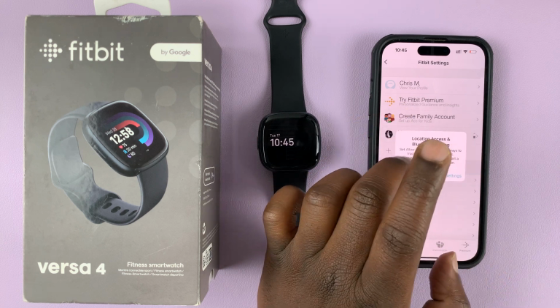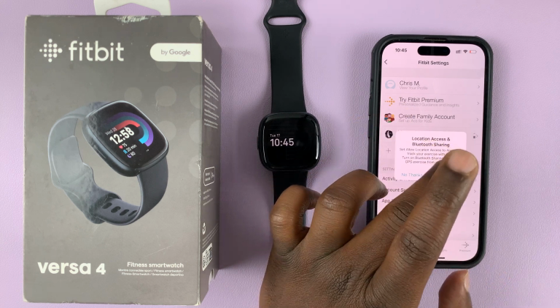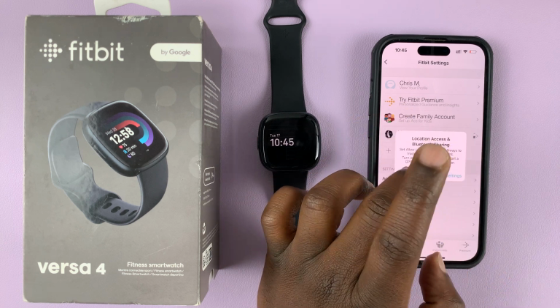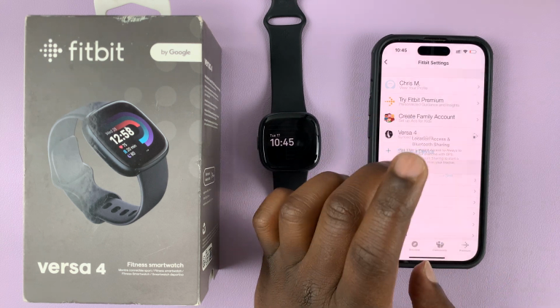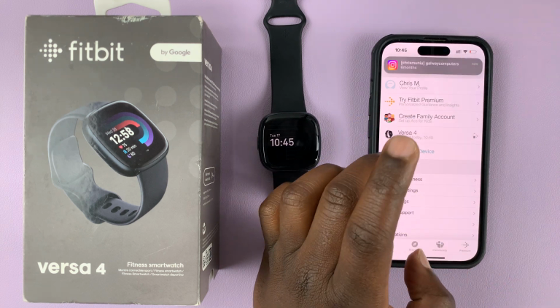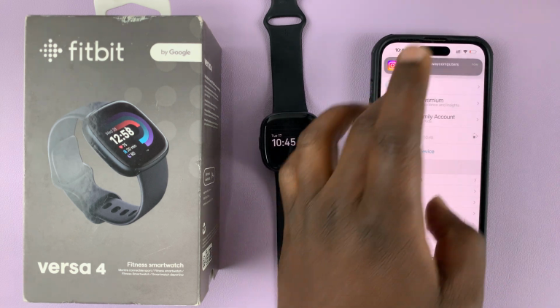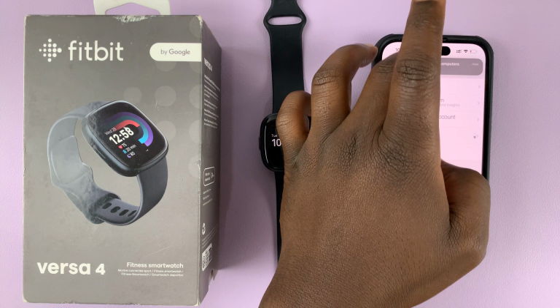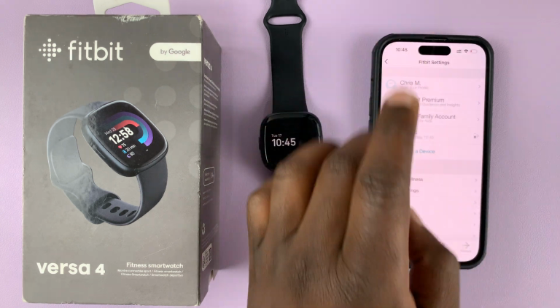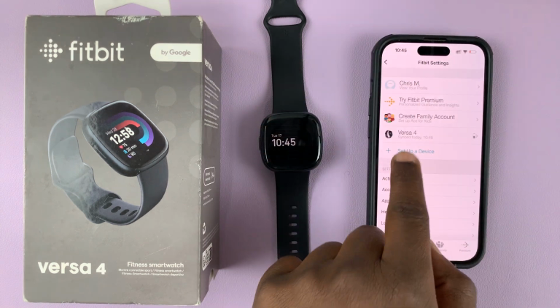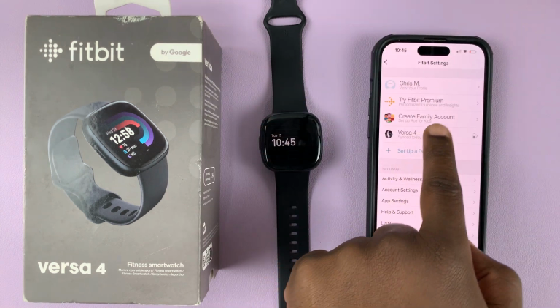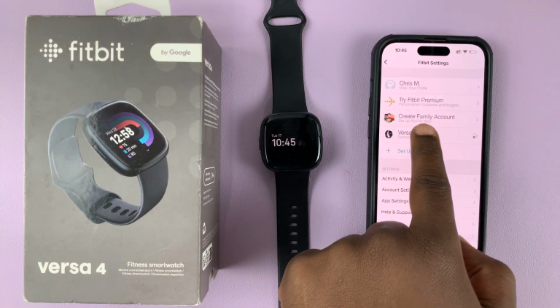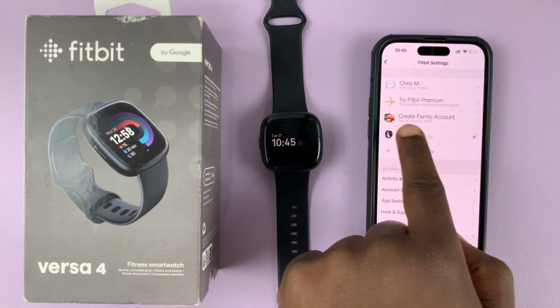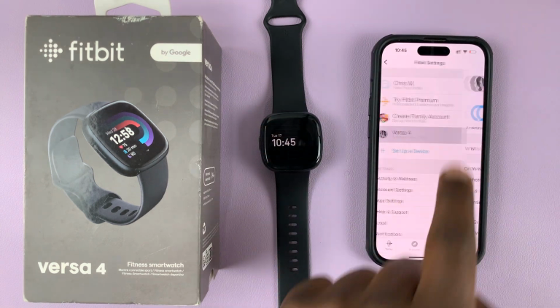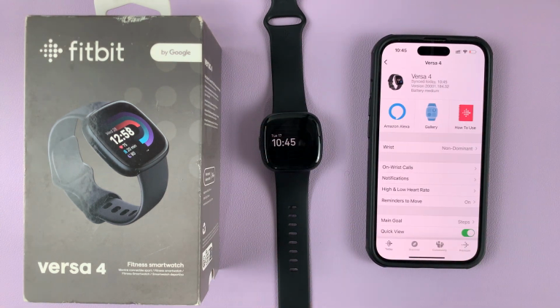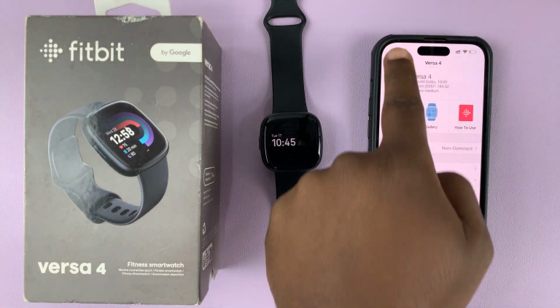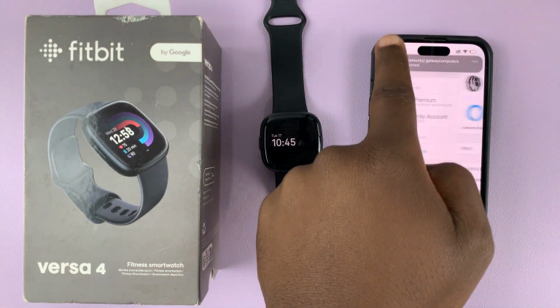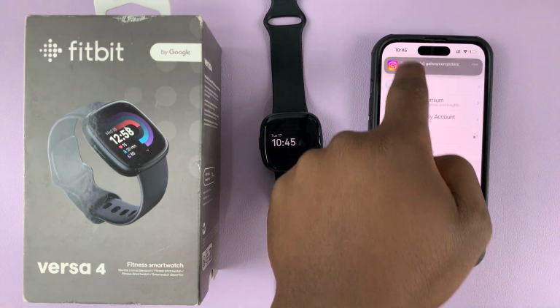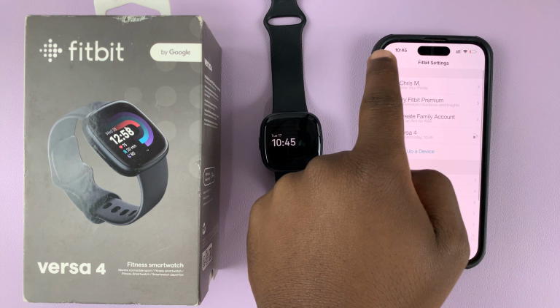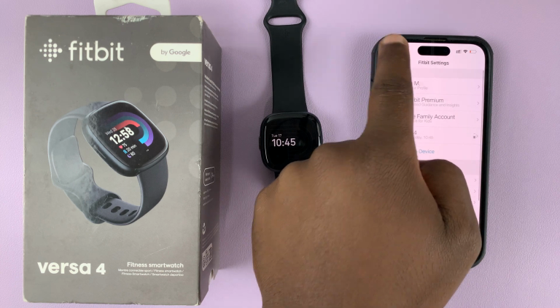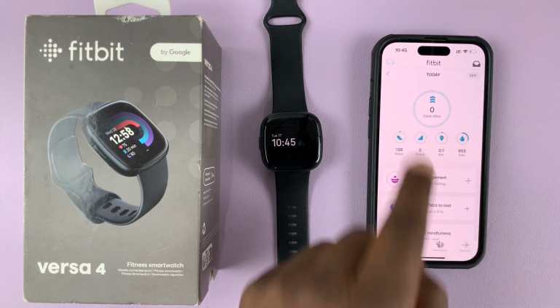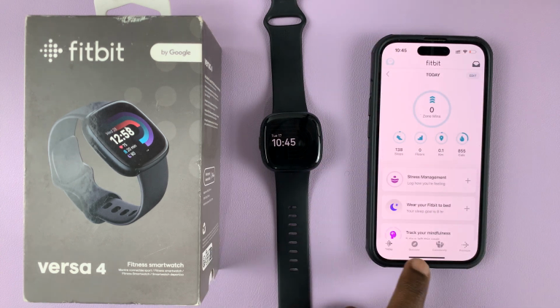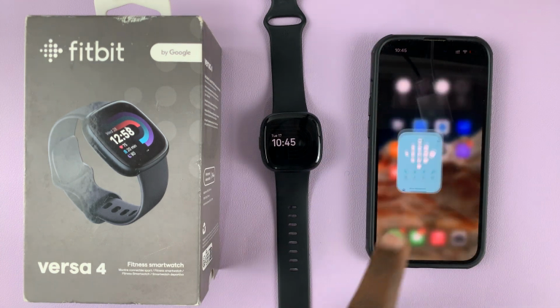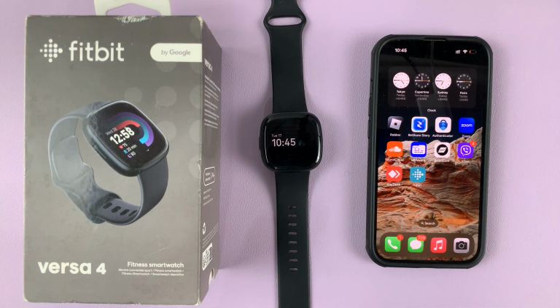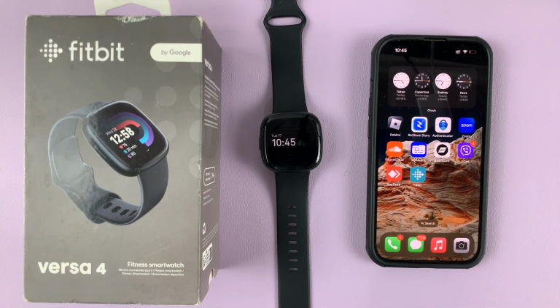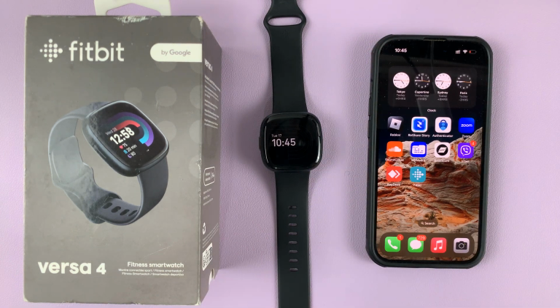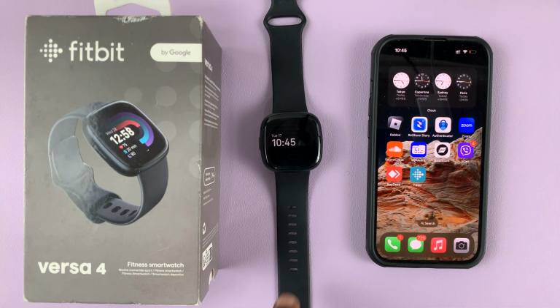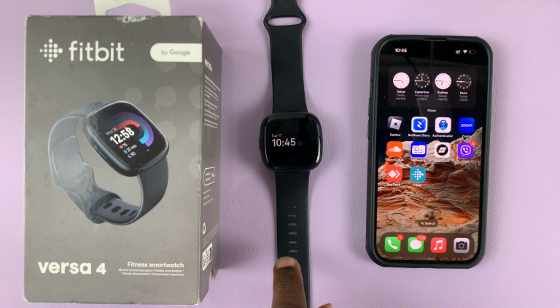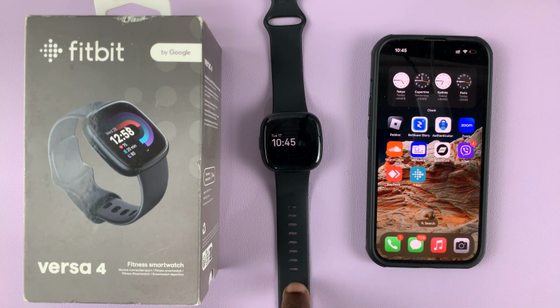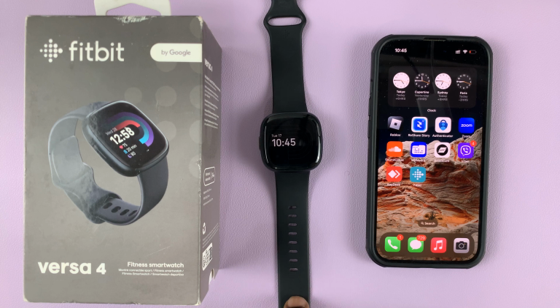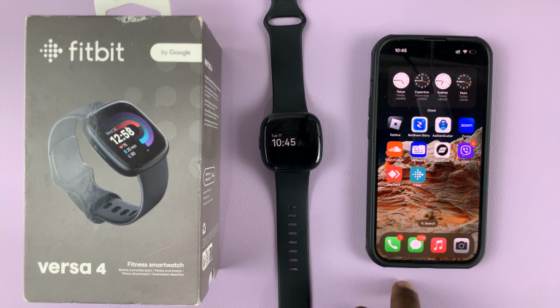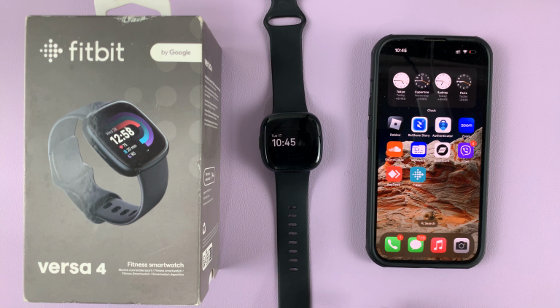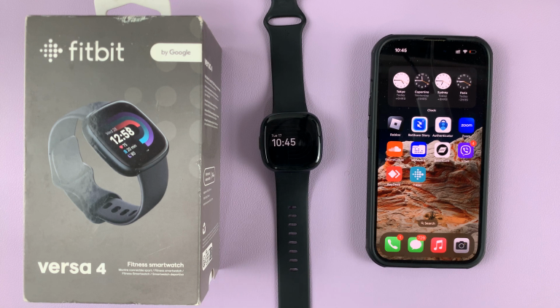It's going to ask for some additional options — I'll say no thanks for now. And you can see our Versa 4 is back on the Fitbit application. That's basically how to unpair and re-pair your Fitbit Versa 4 to your iPhone.